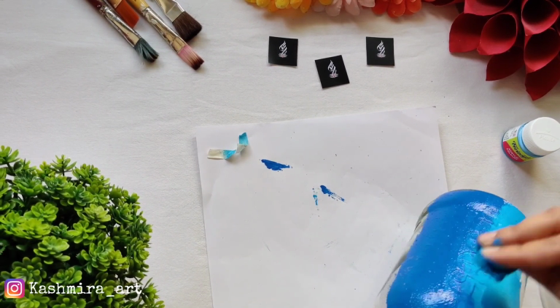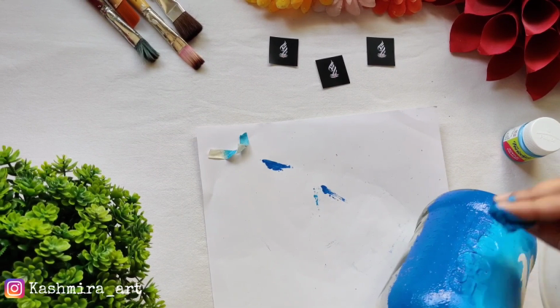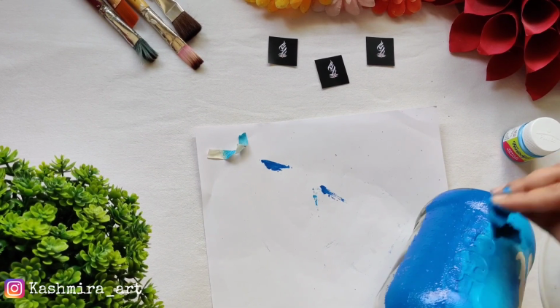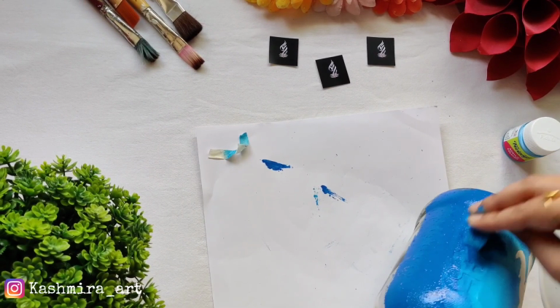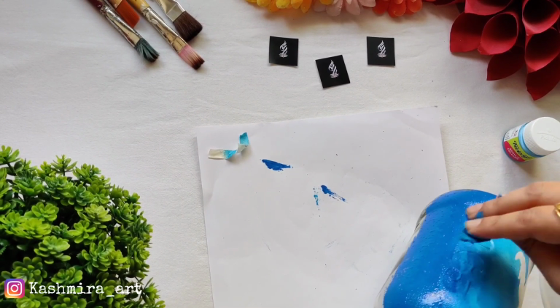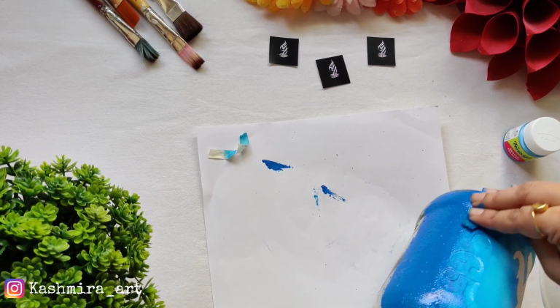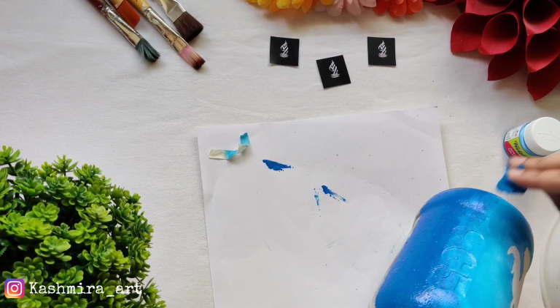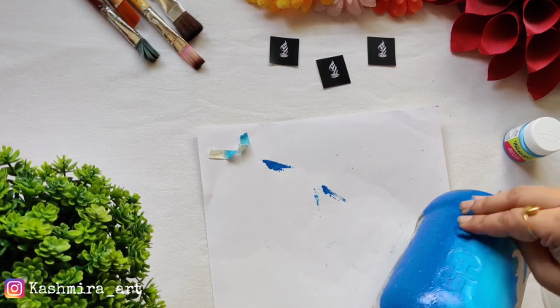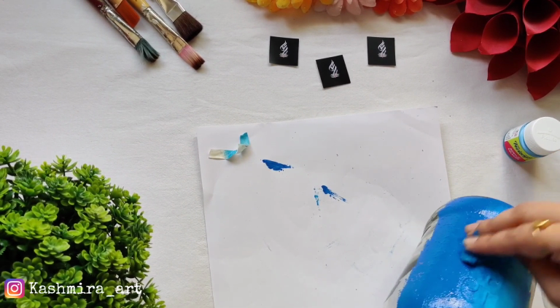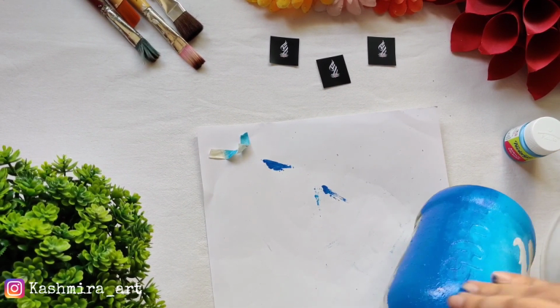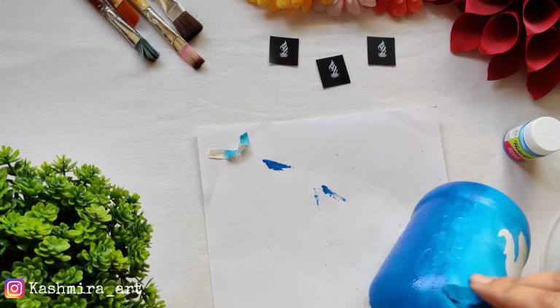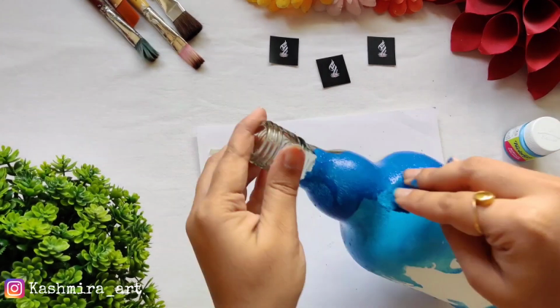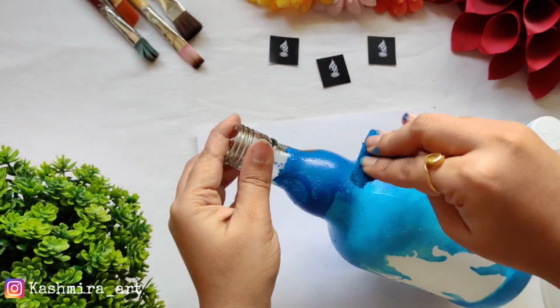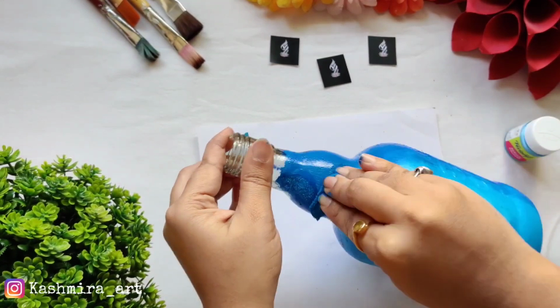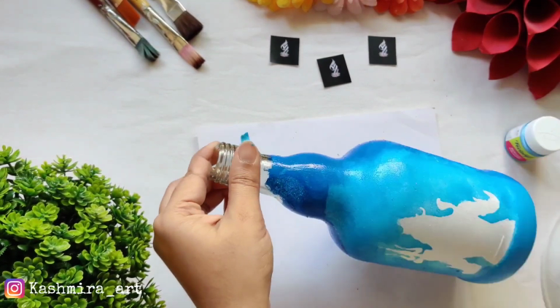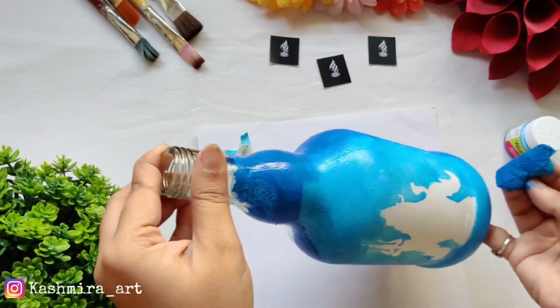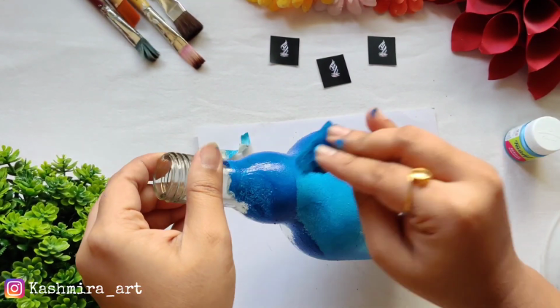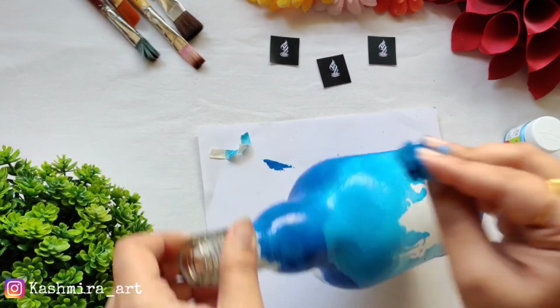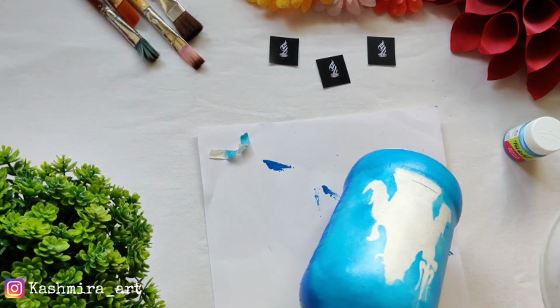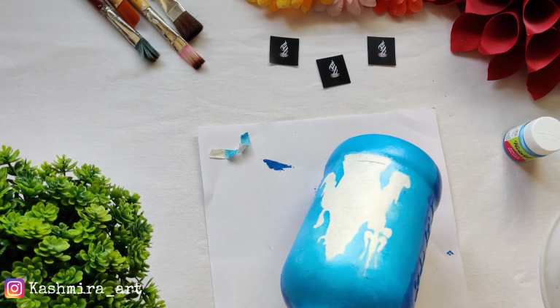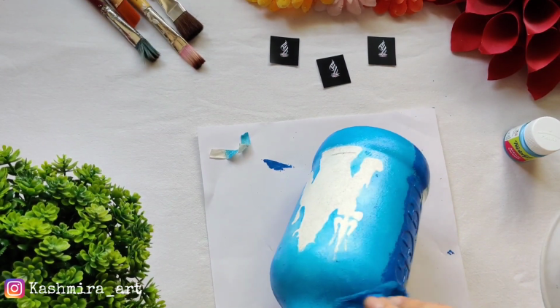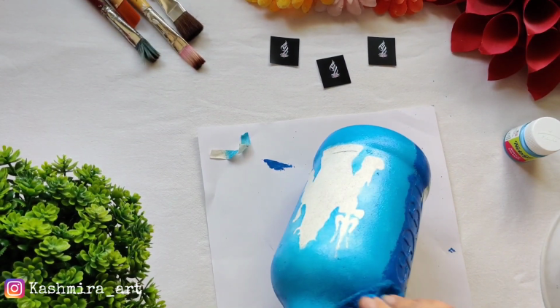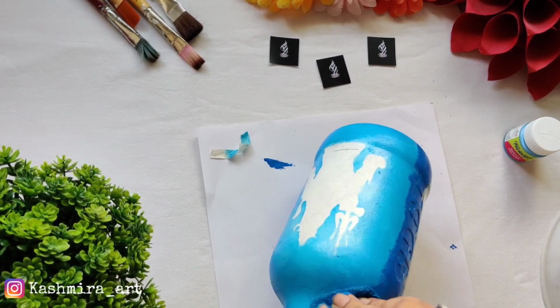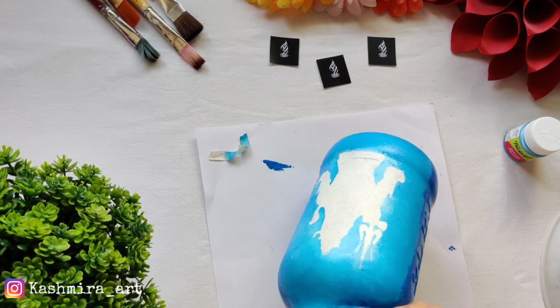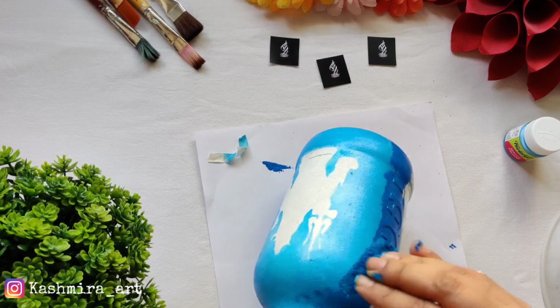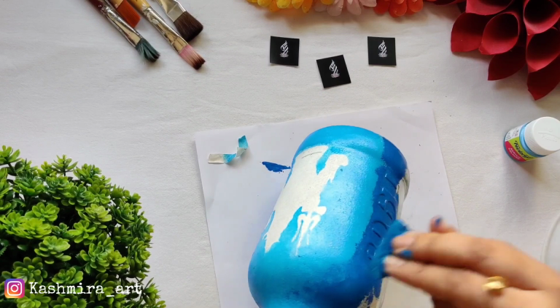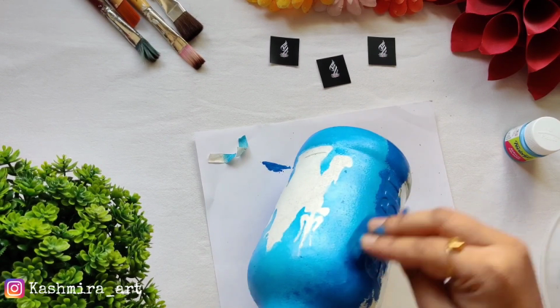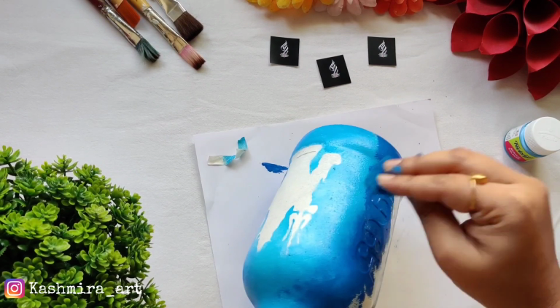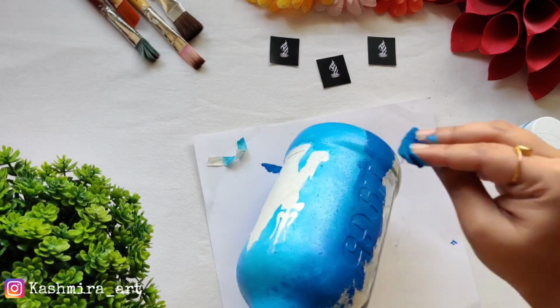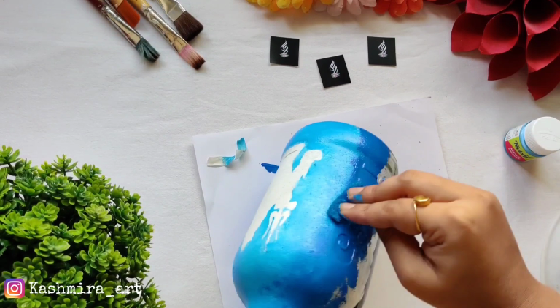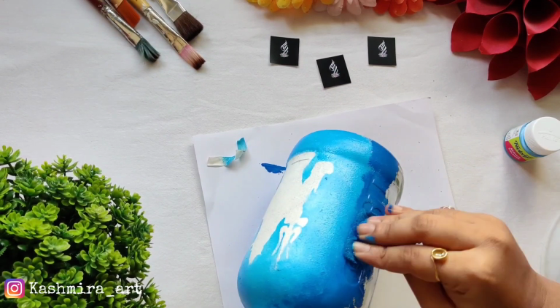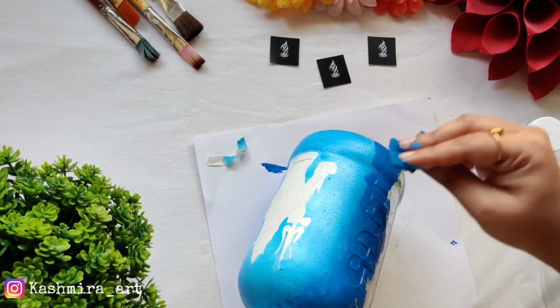When we use a sponge, blending is very easy. So if you use a sponge here it will be much better. With a brush you will not be able to do the shading and blending part as well. So use a sponge for this step.